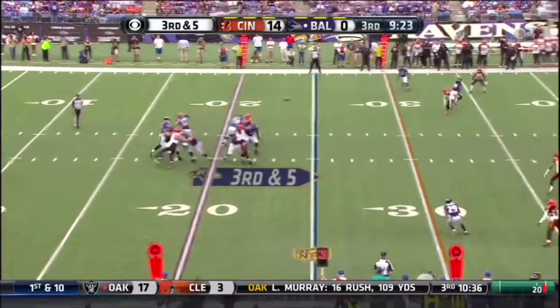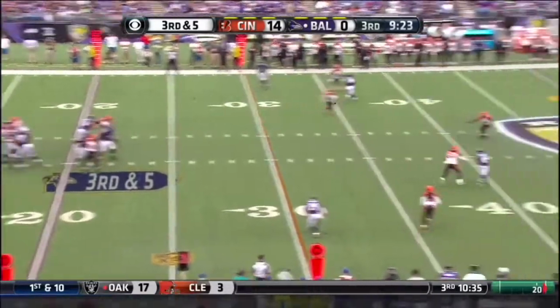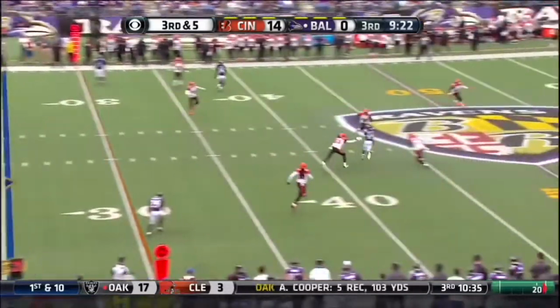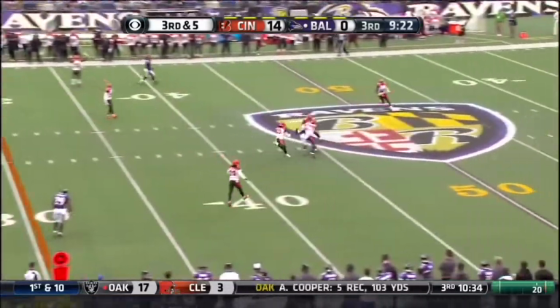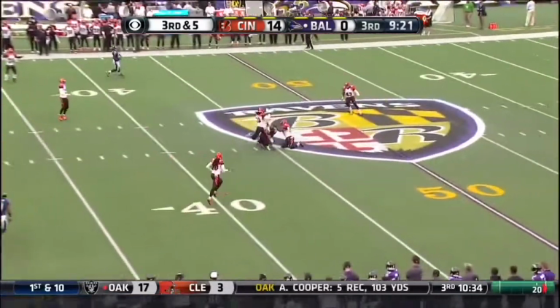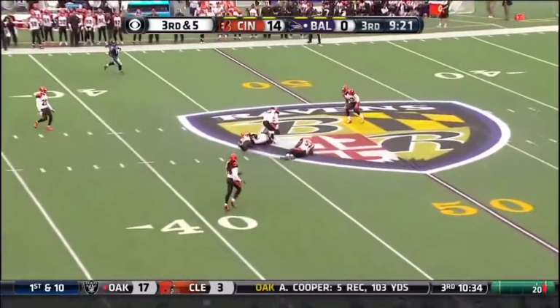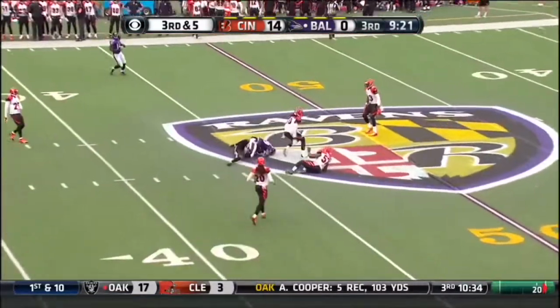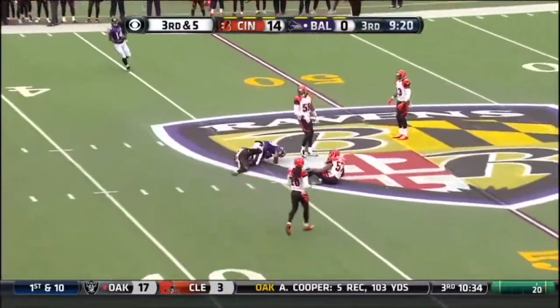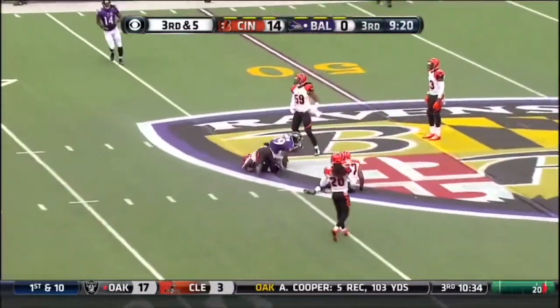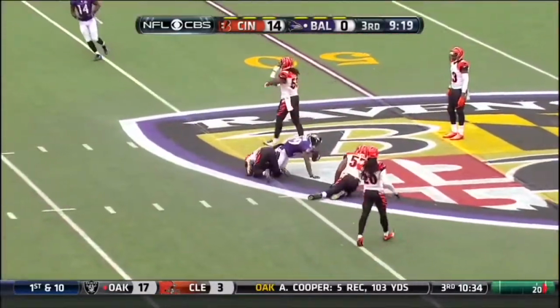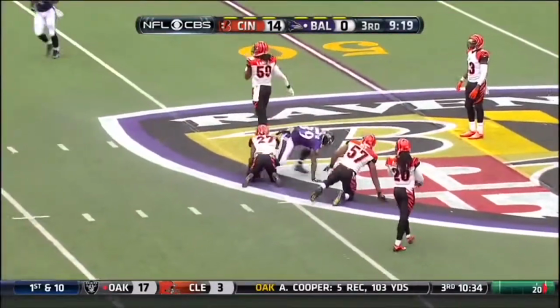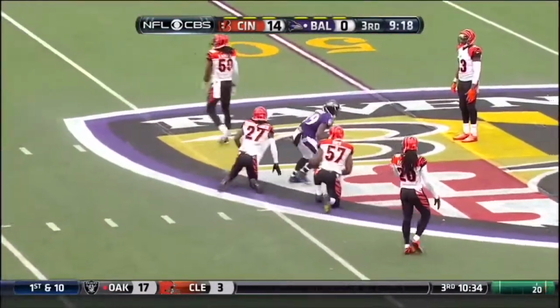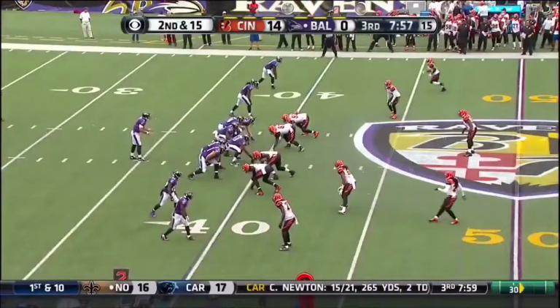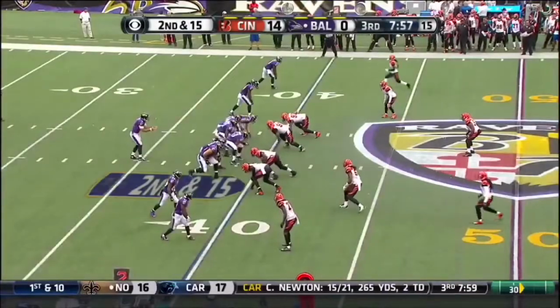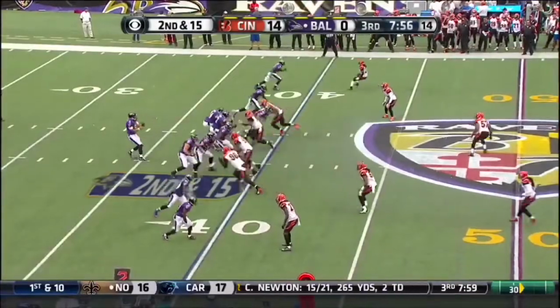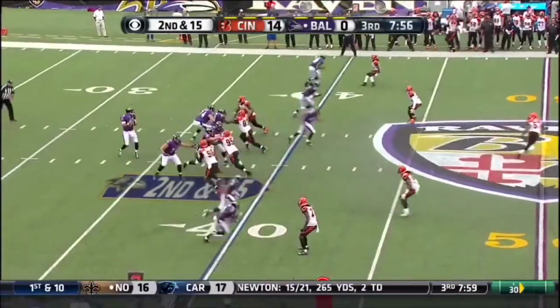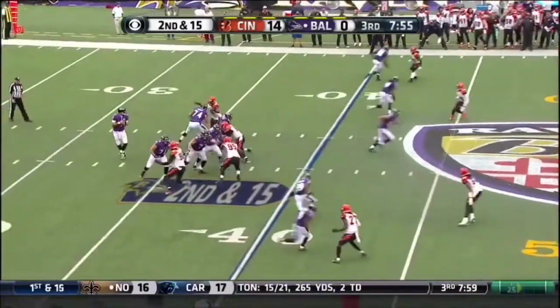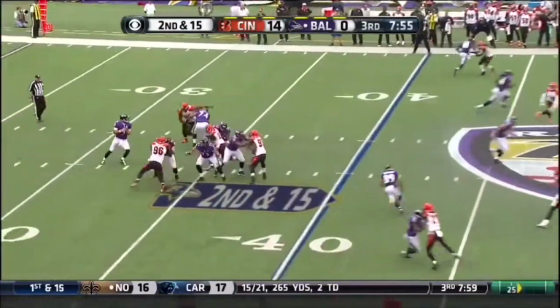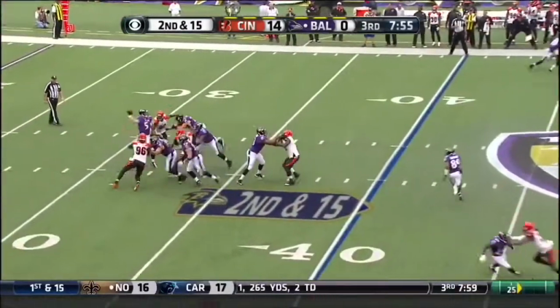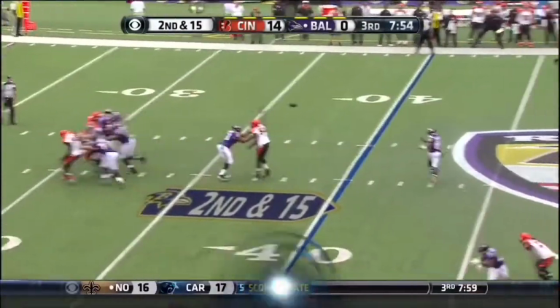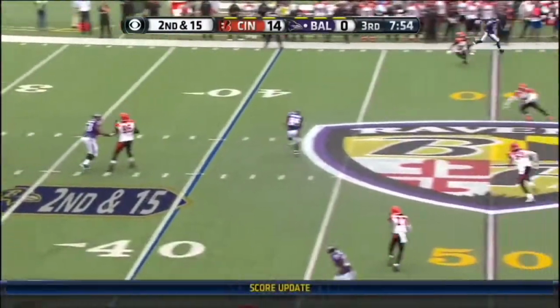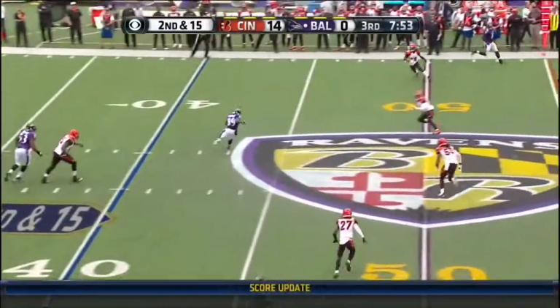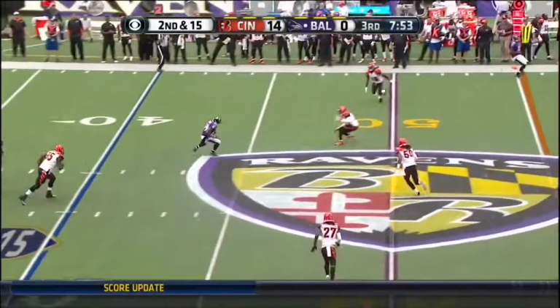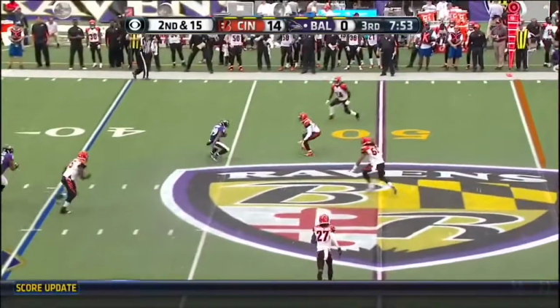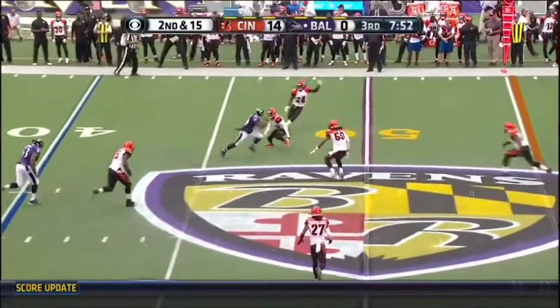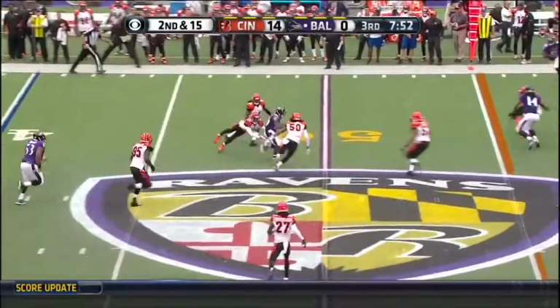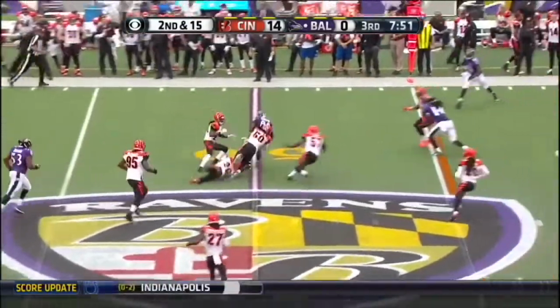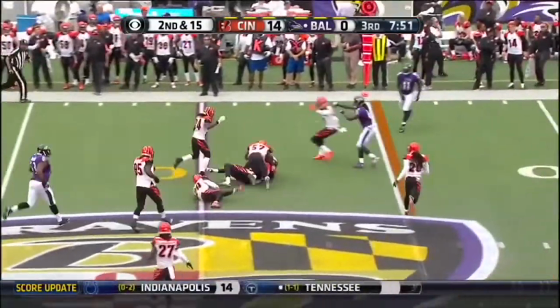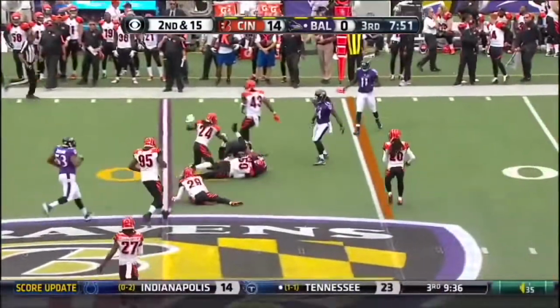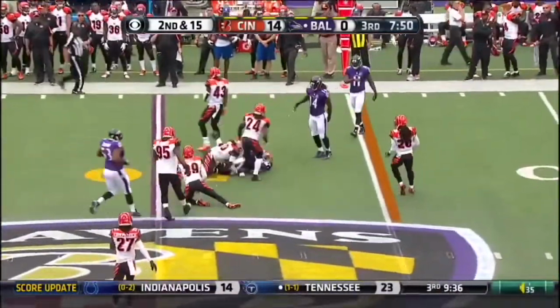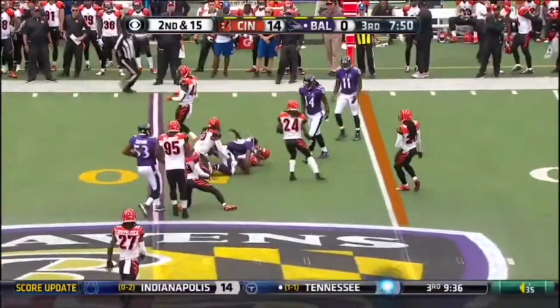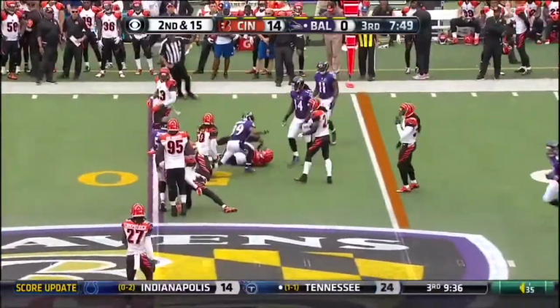Flacco over the middle, caught by Steve Smith. That's a big play. Over the middle, it's Steve Smith Sr. making the move across midfield.